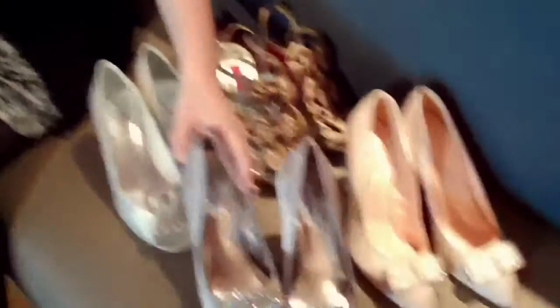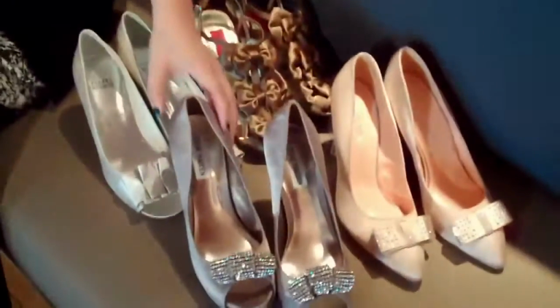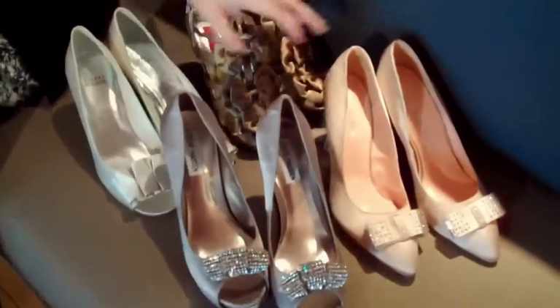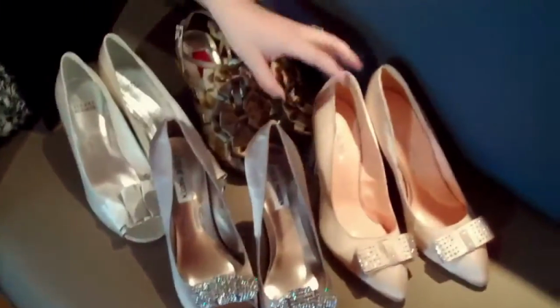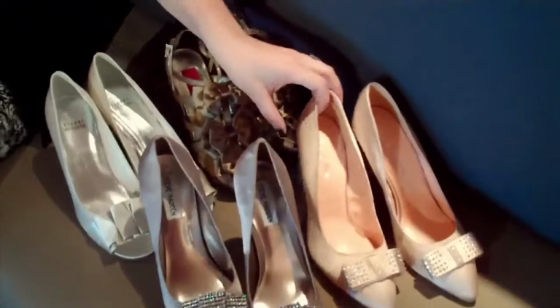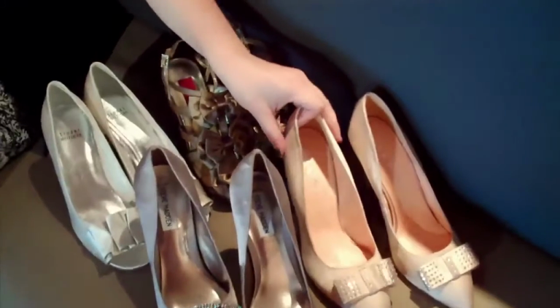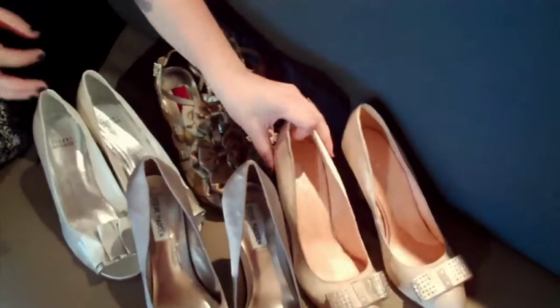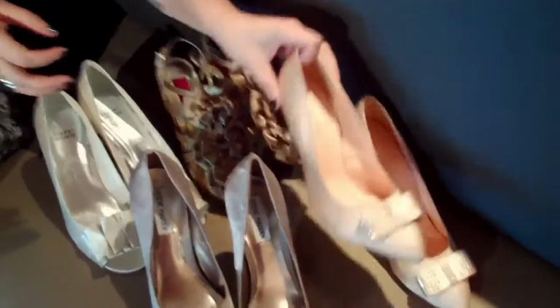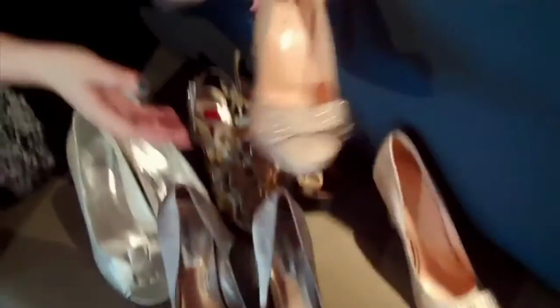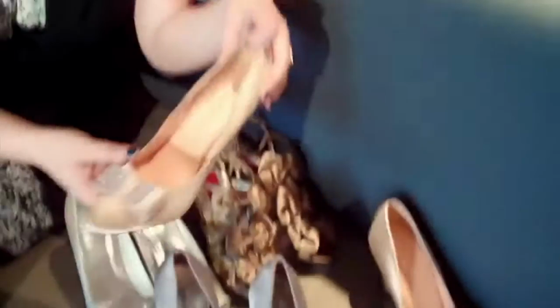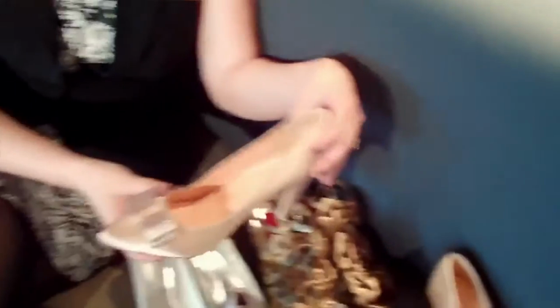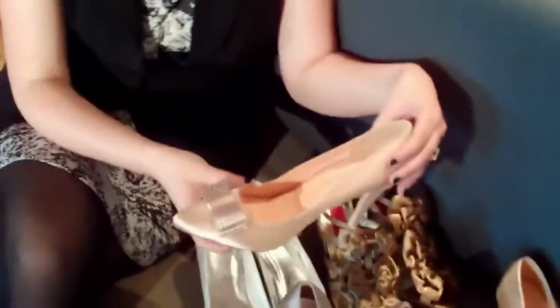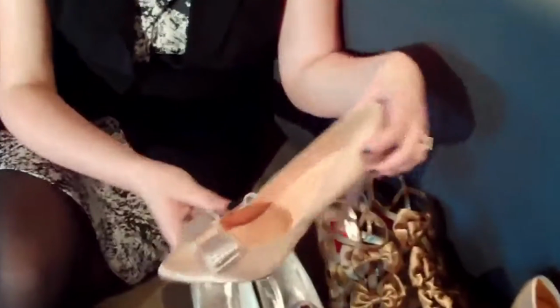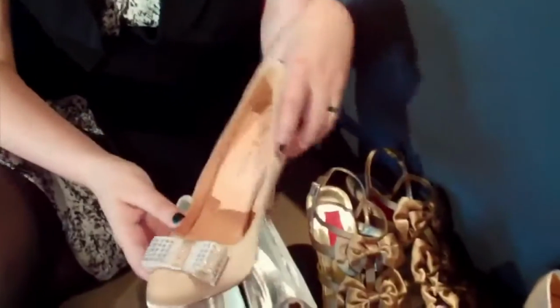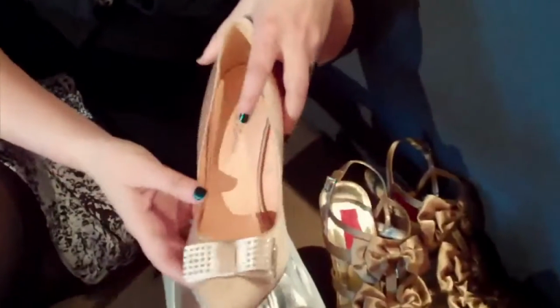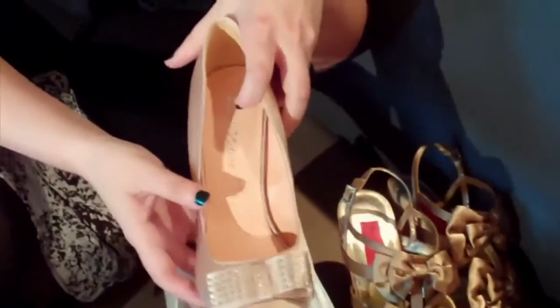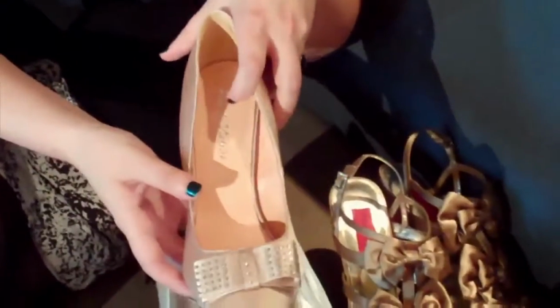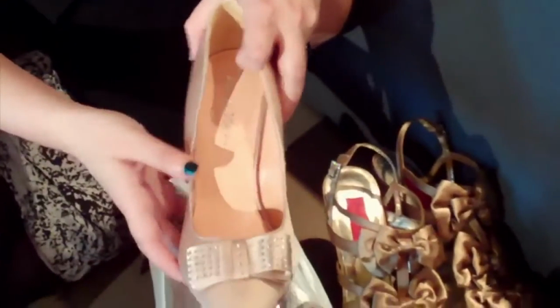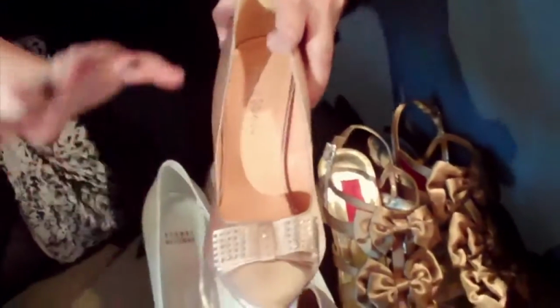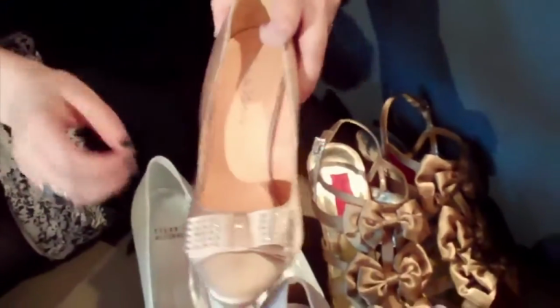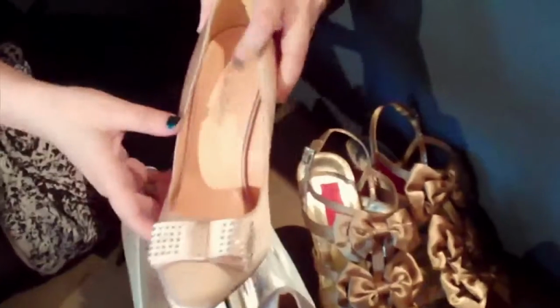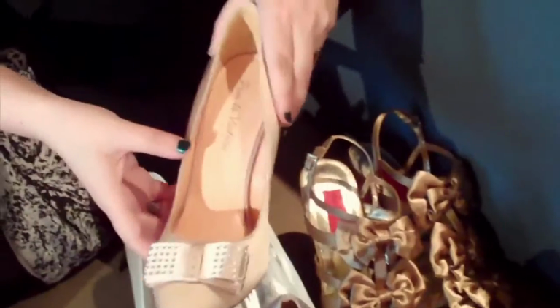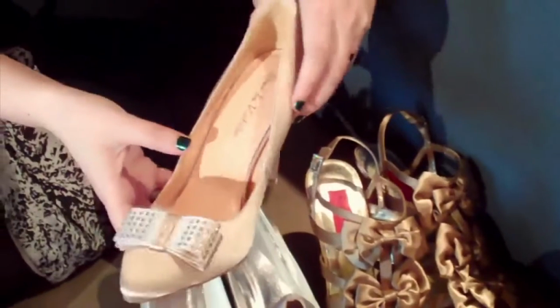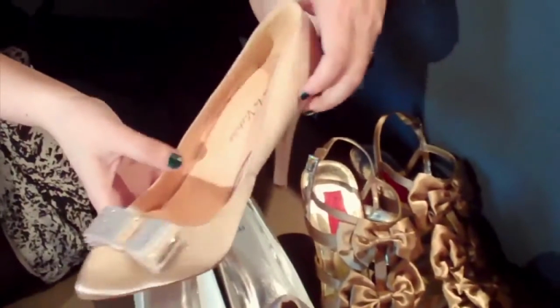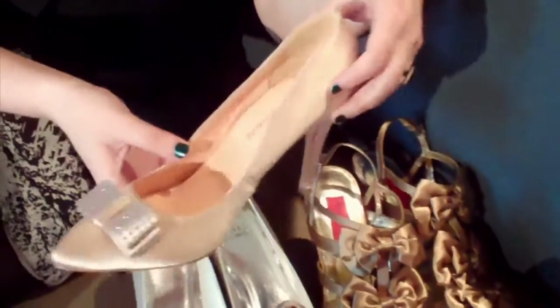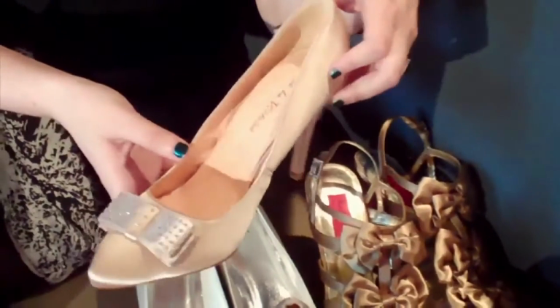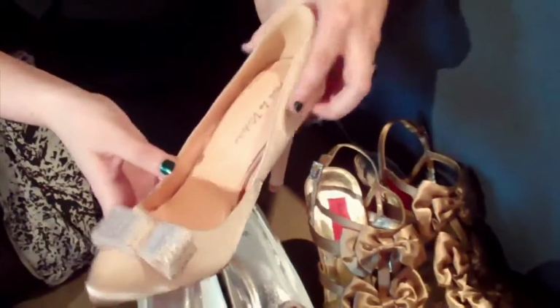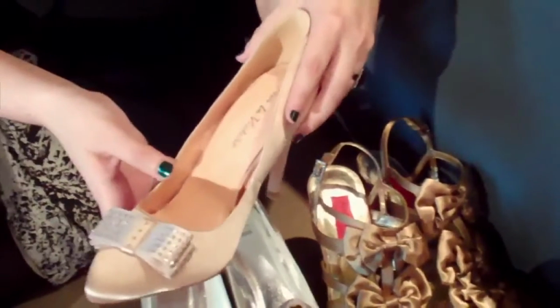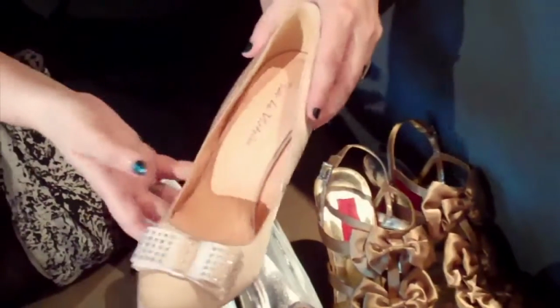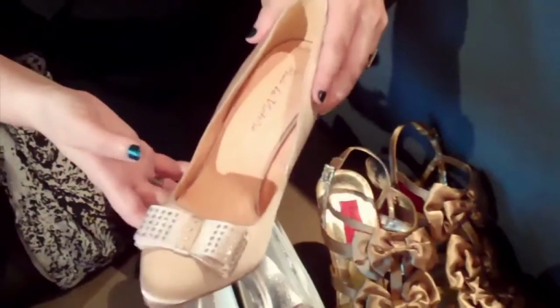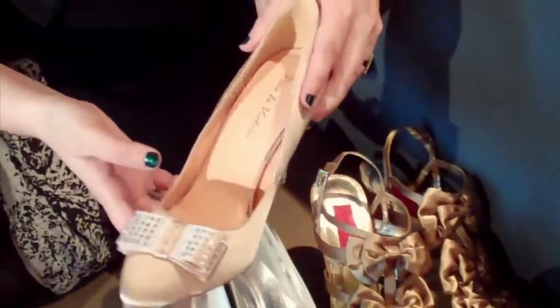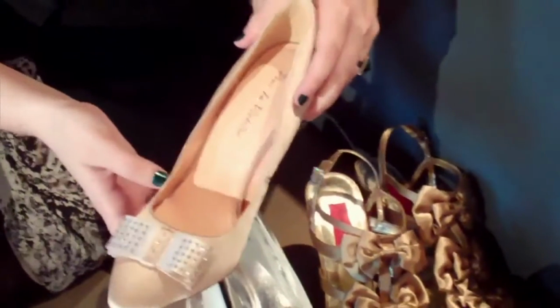Another shade I'm loving, instead of ivory, is this beautiful blush pink. Just that little bit of crystal detailing, and these are probably around the $200 mark.